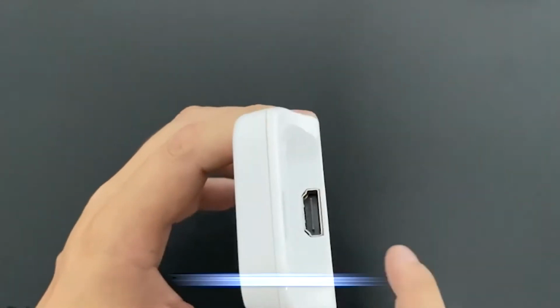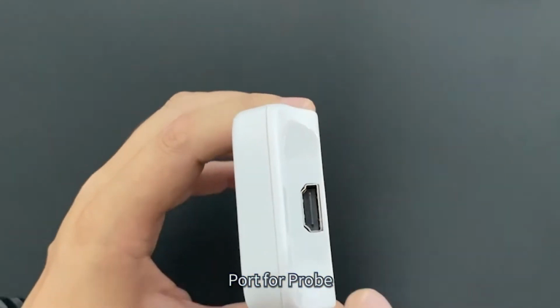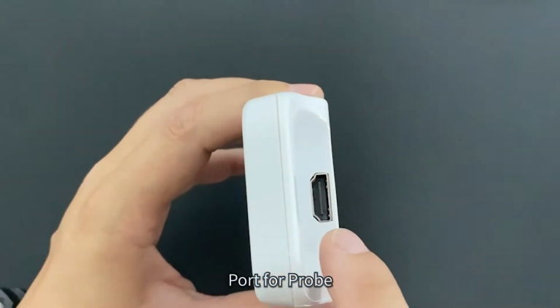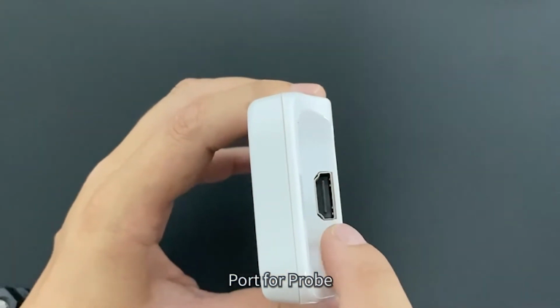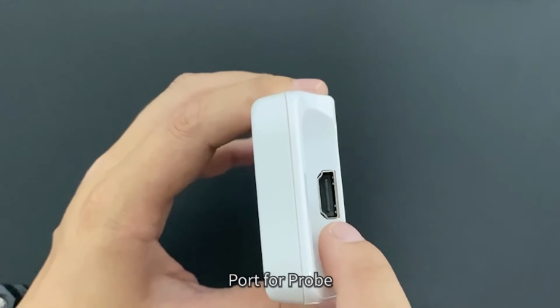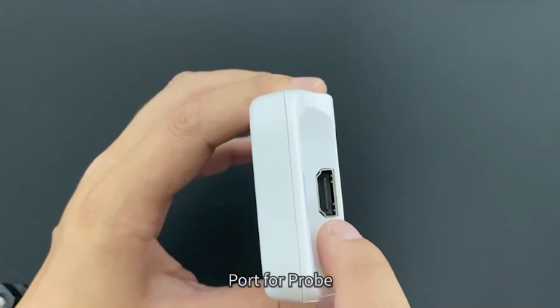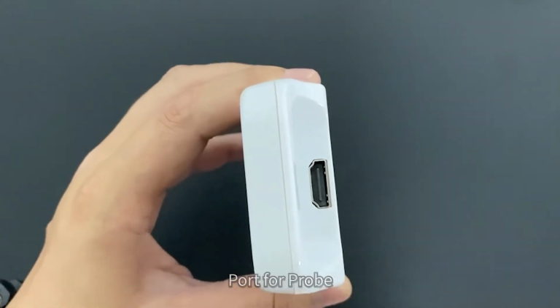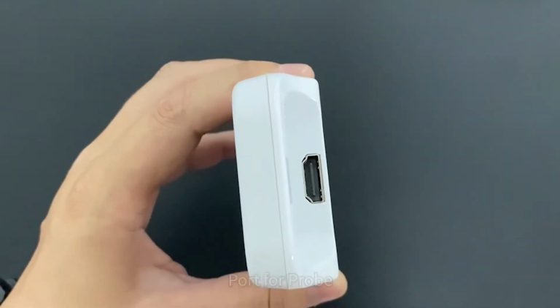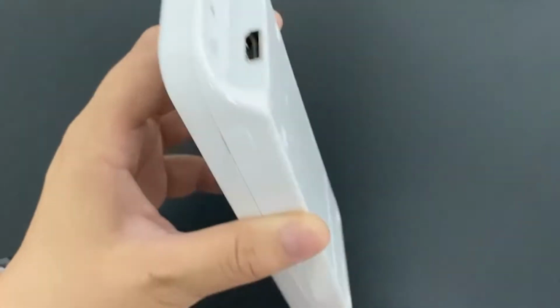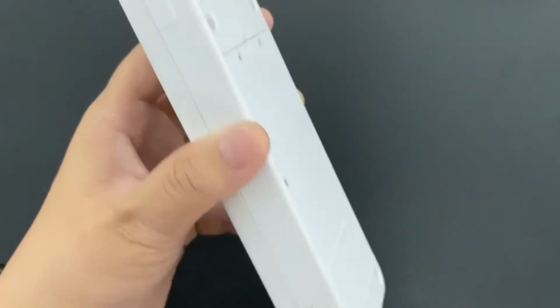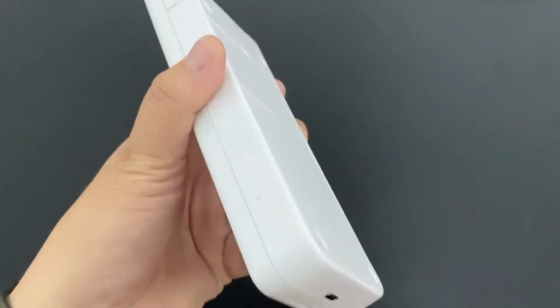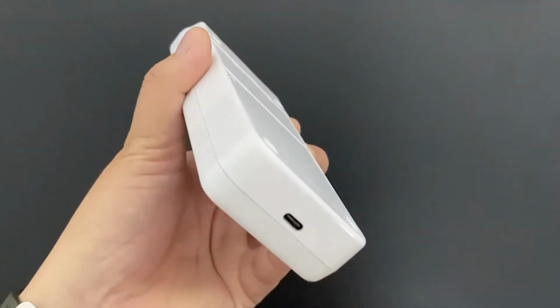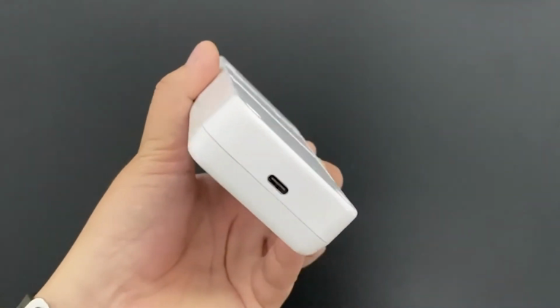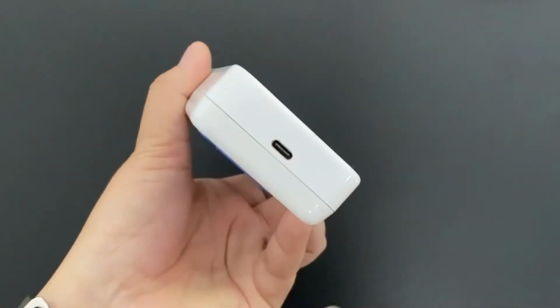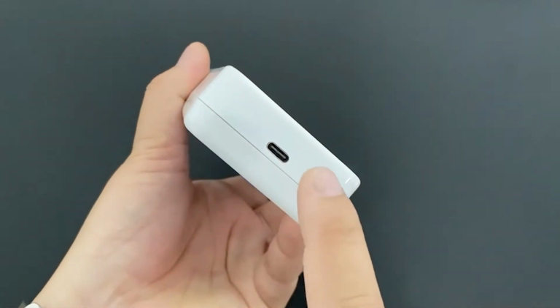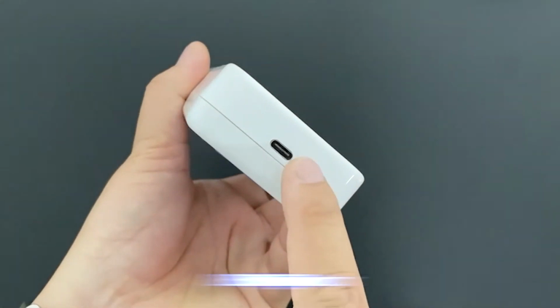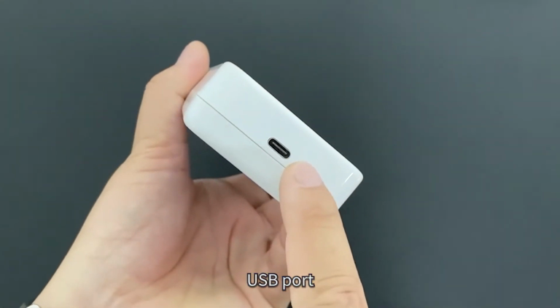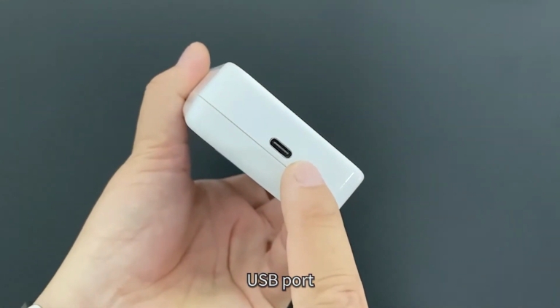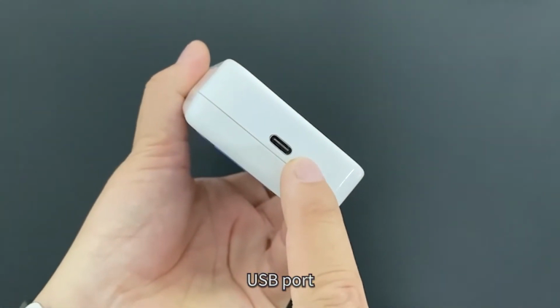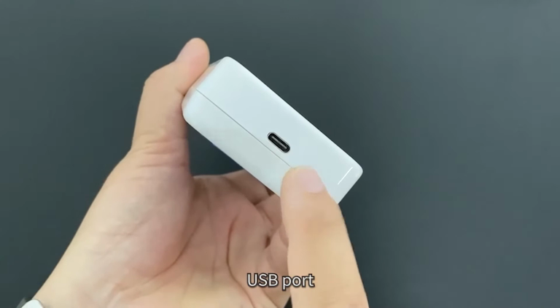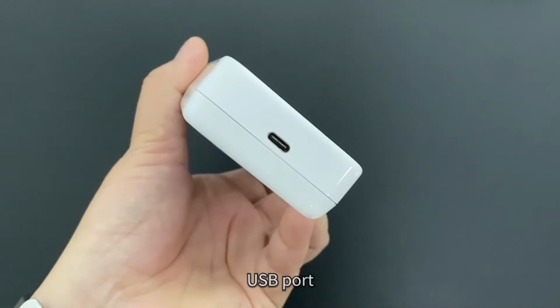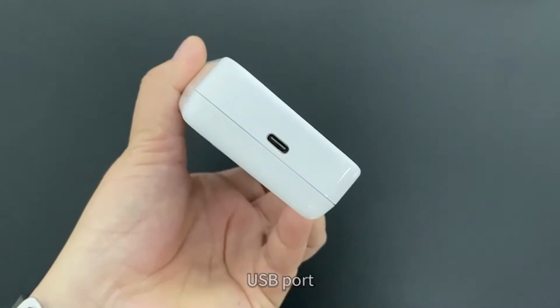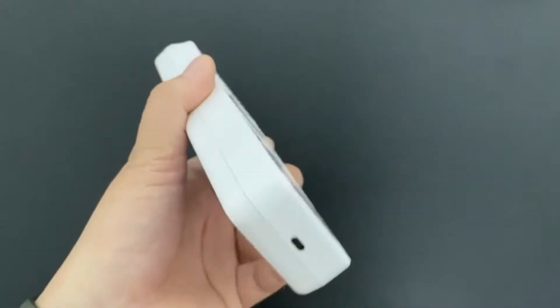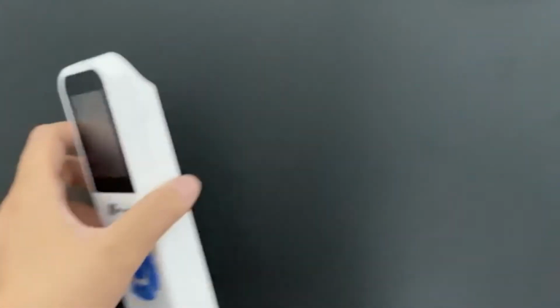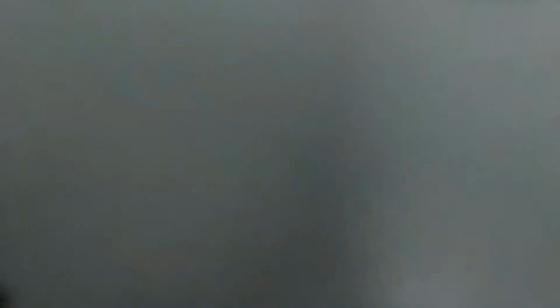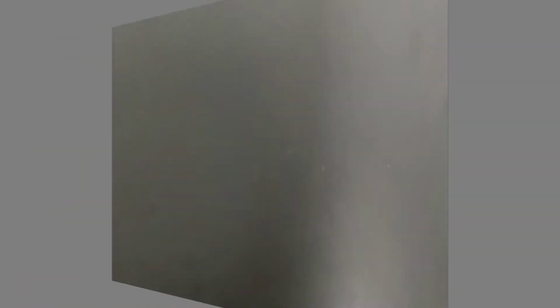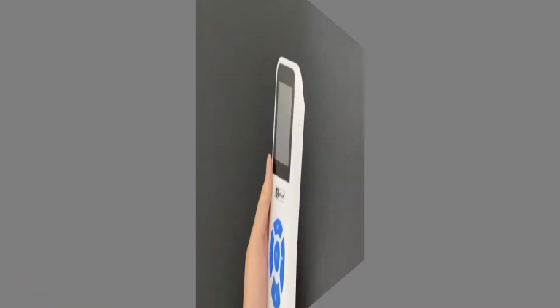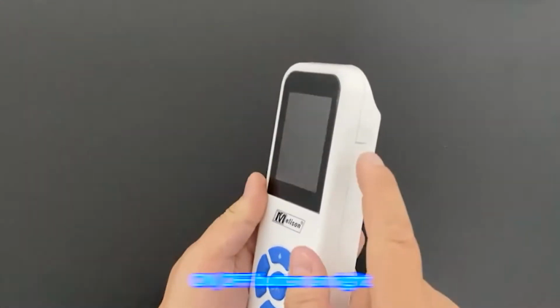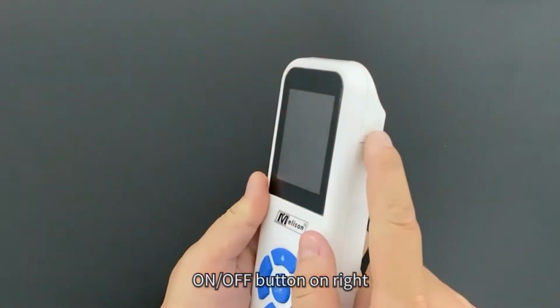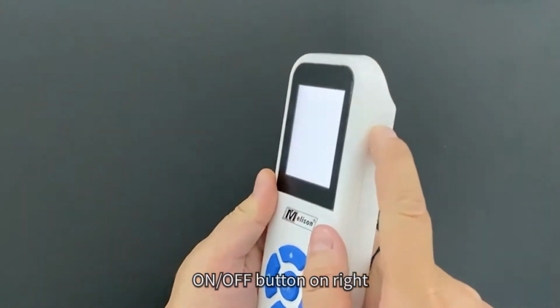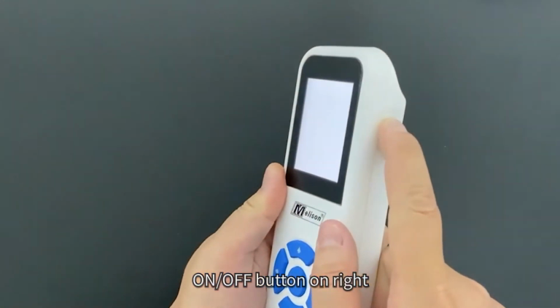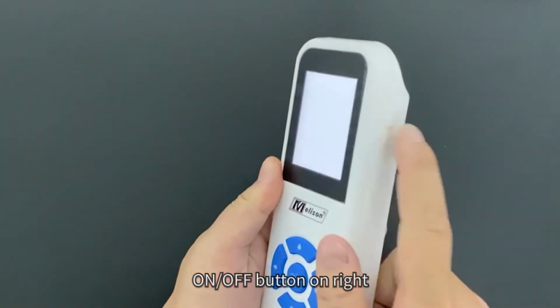The device features a port for the probe, a USB port, and an on/off button on the right side.